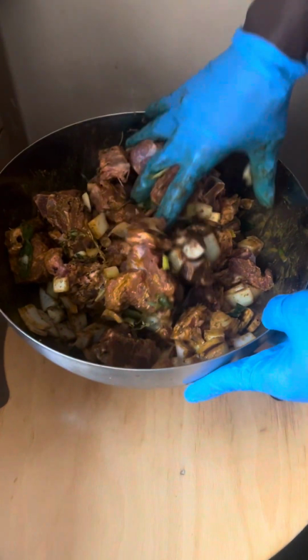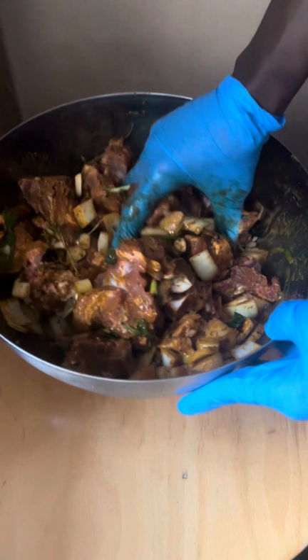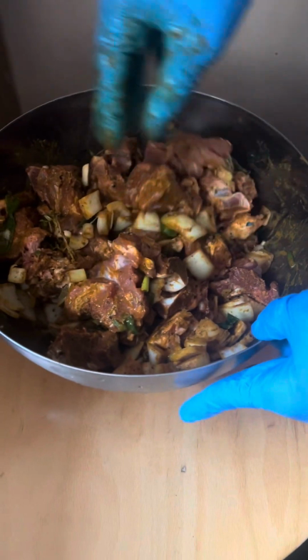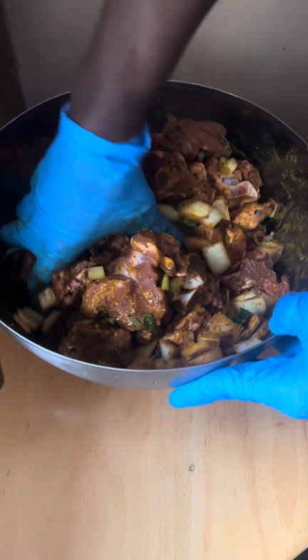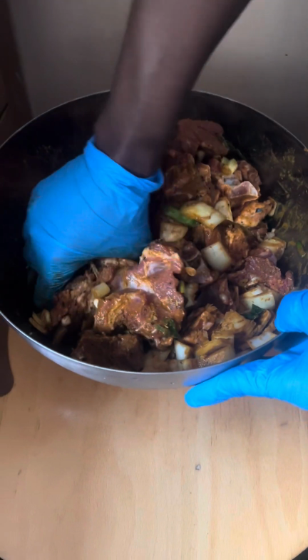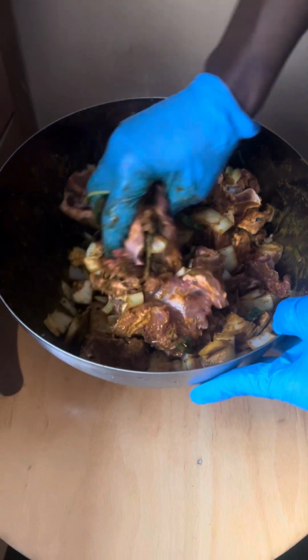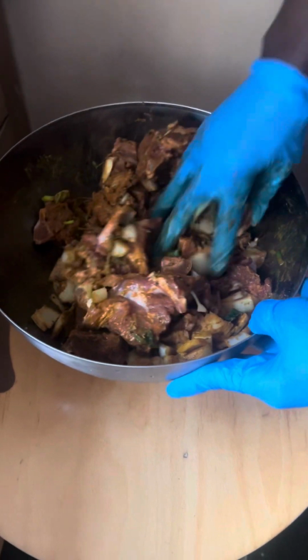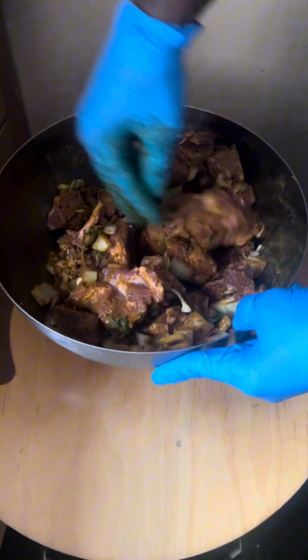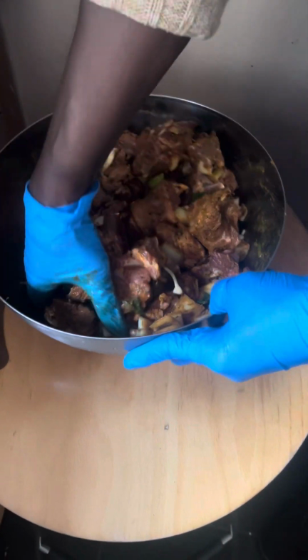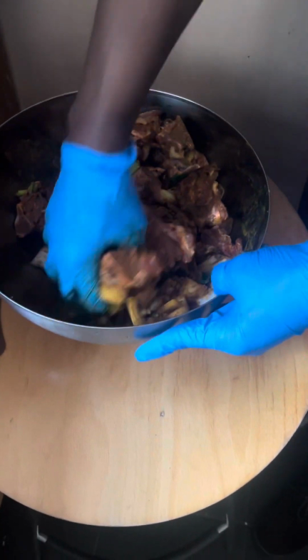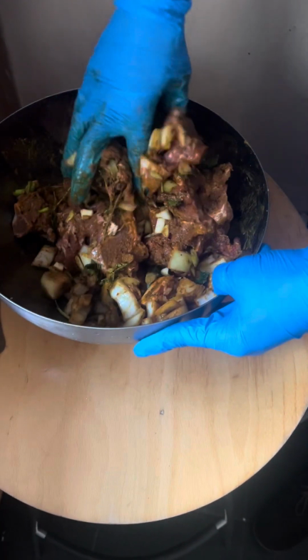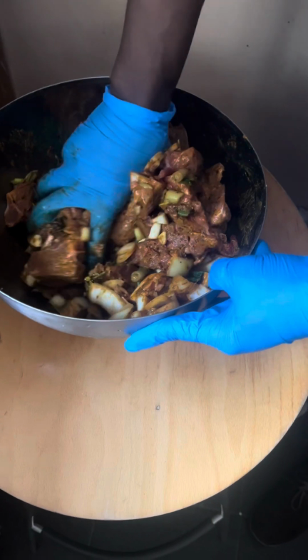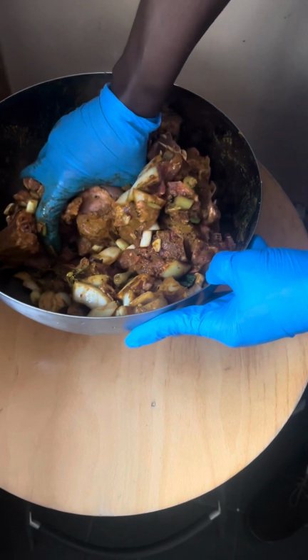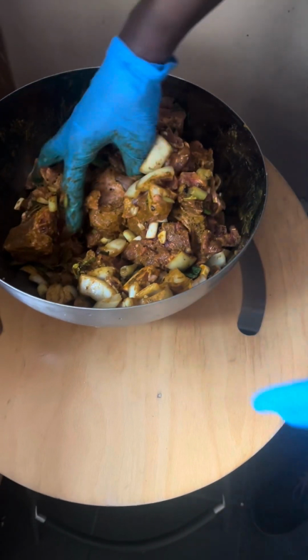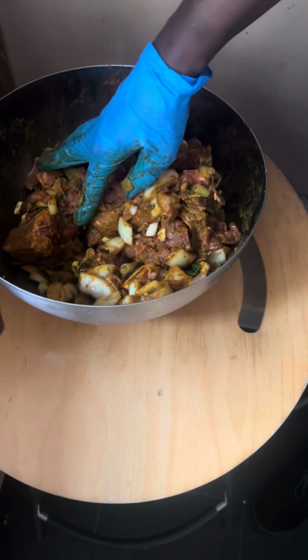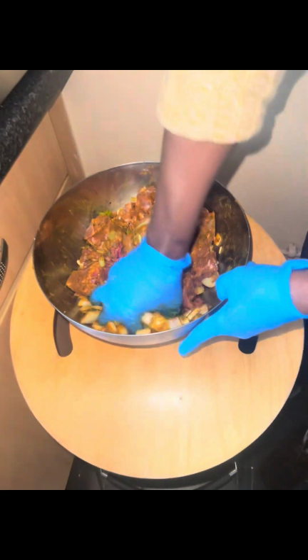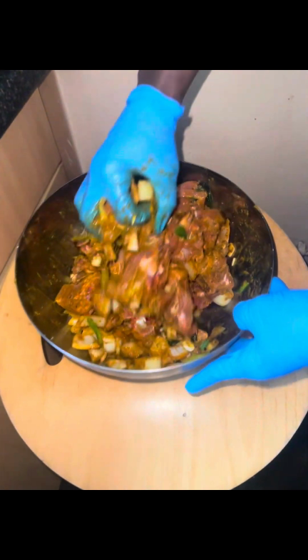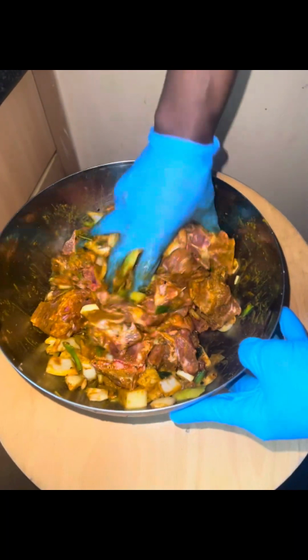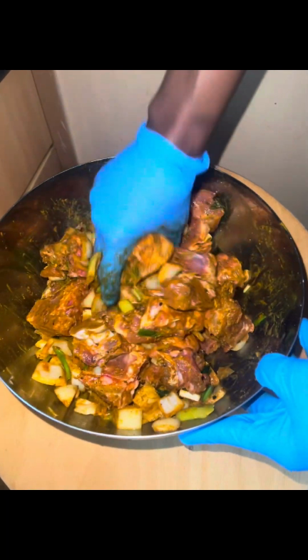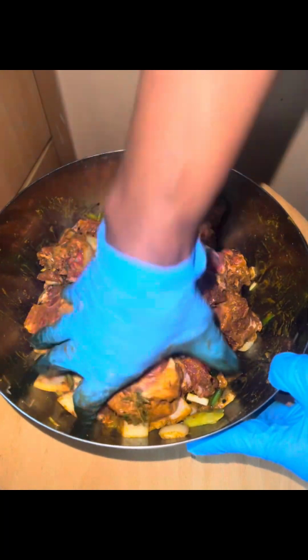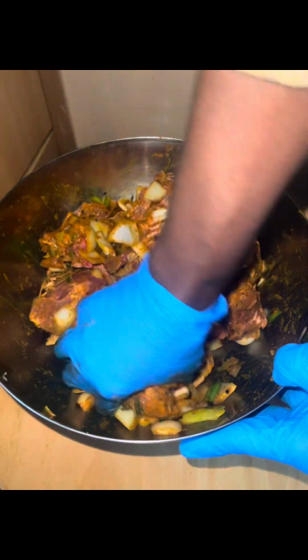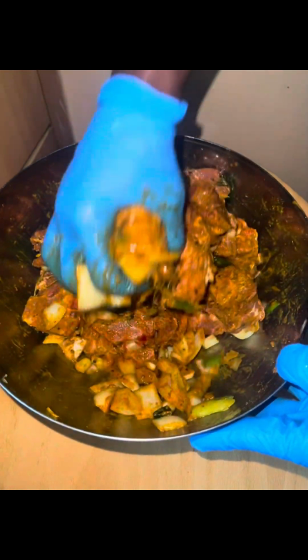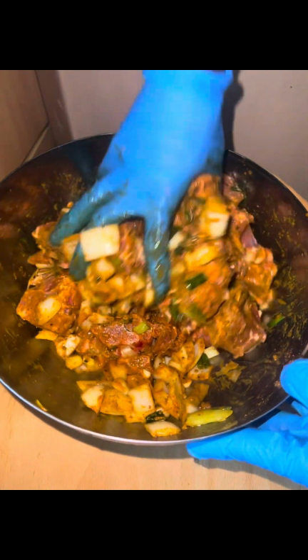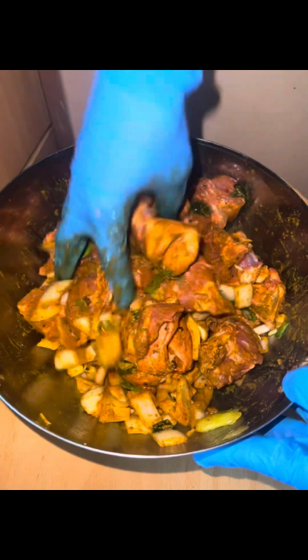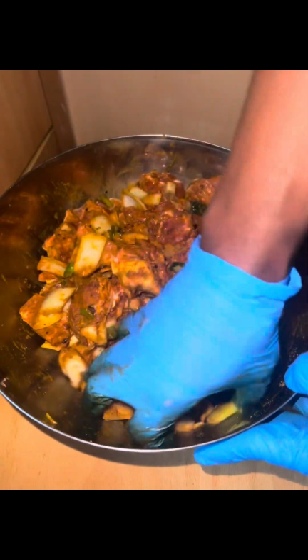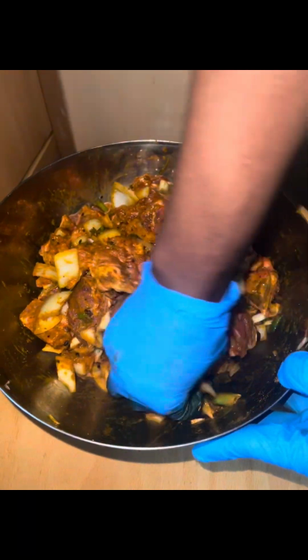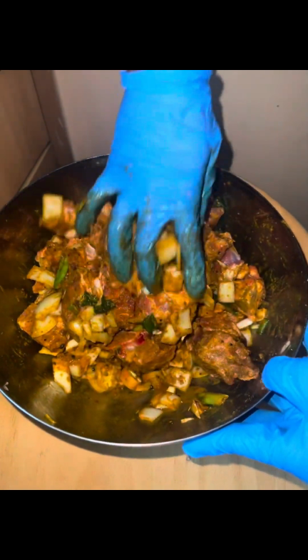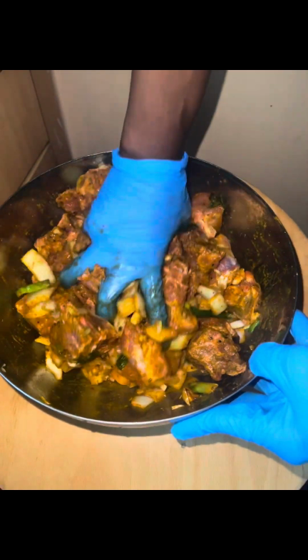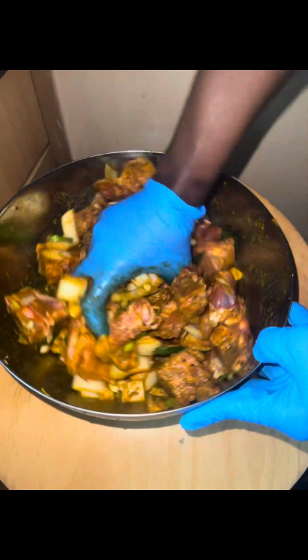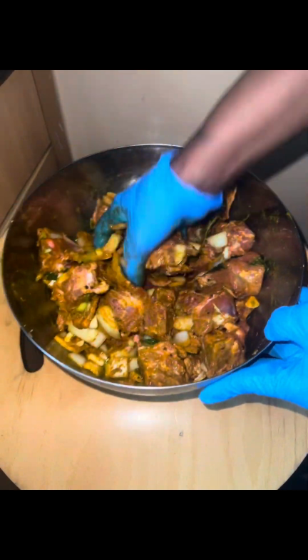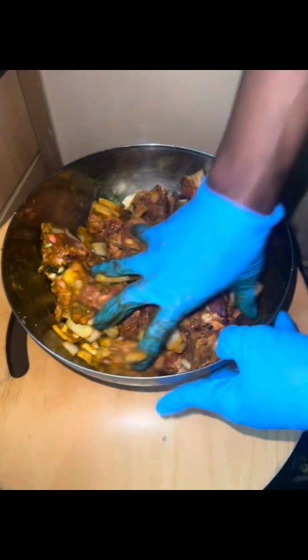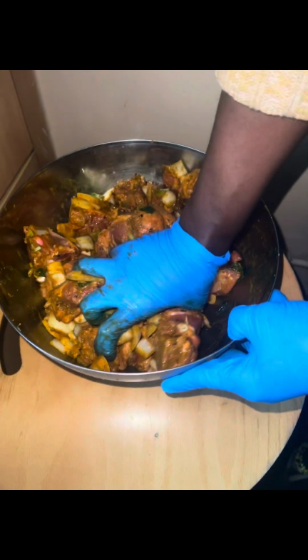Hi guys, hello, how are you doing and welcome to my YouTube channel. Today, come with me as I prepare my meal for Christmas Day.